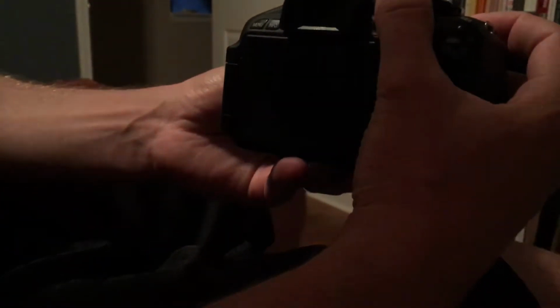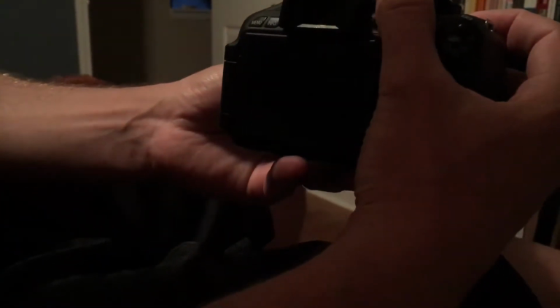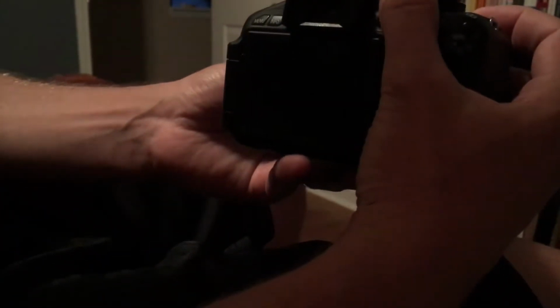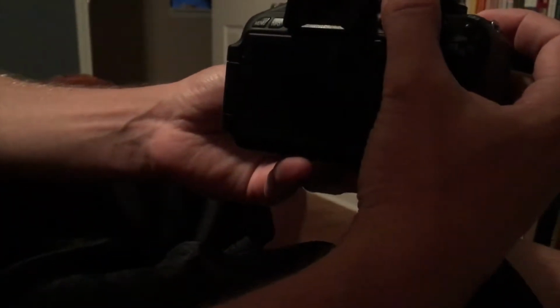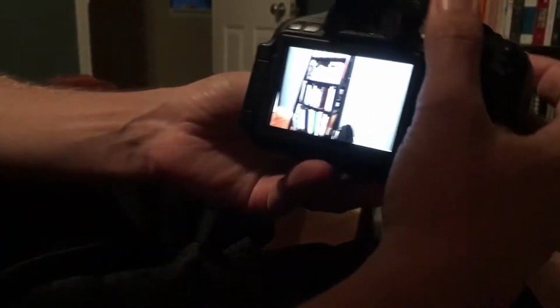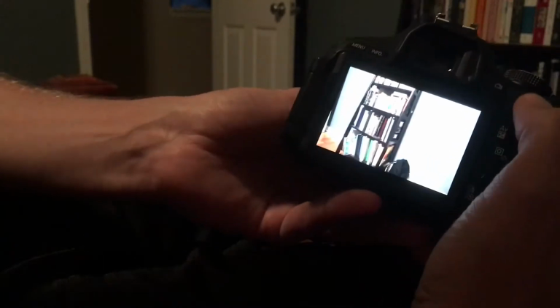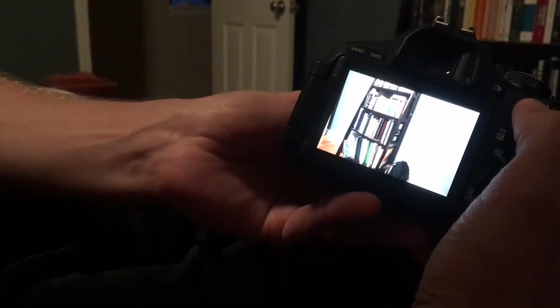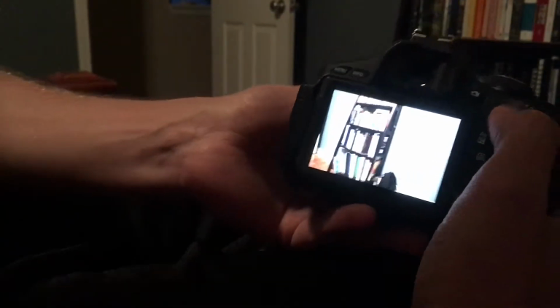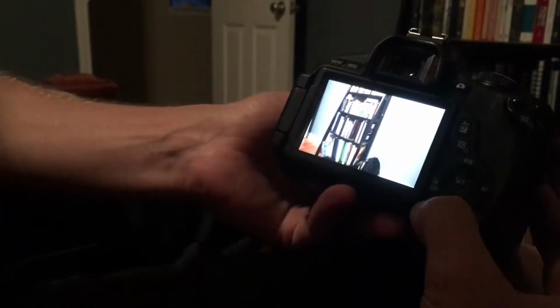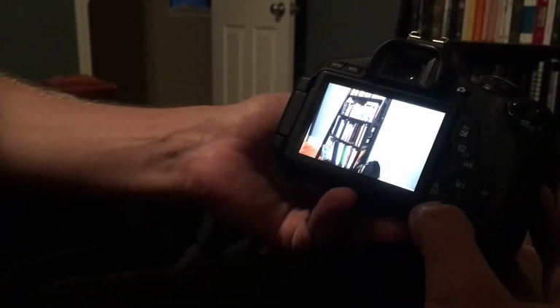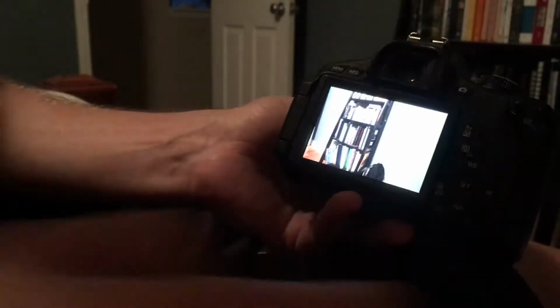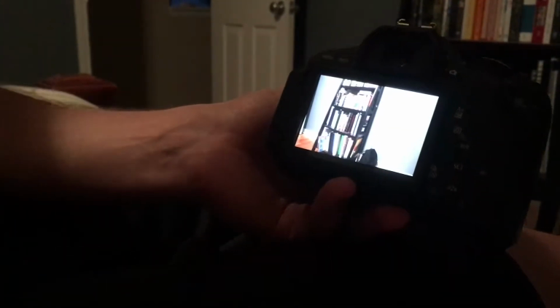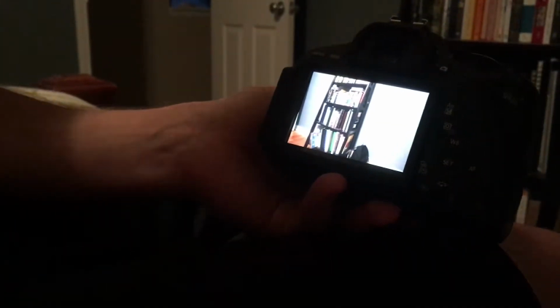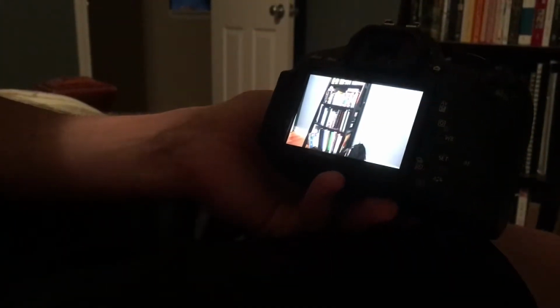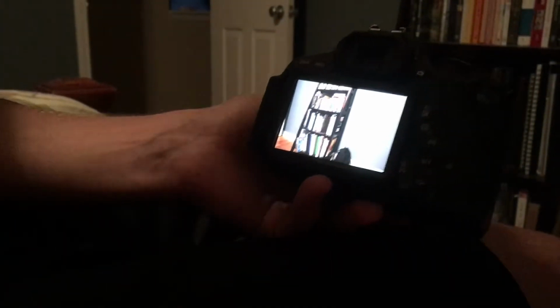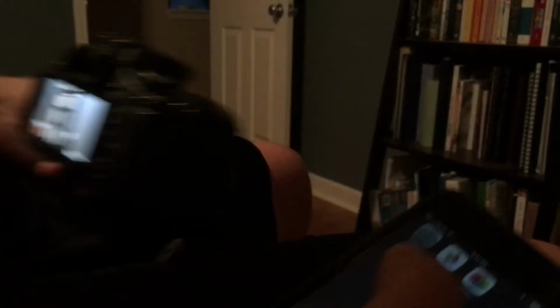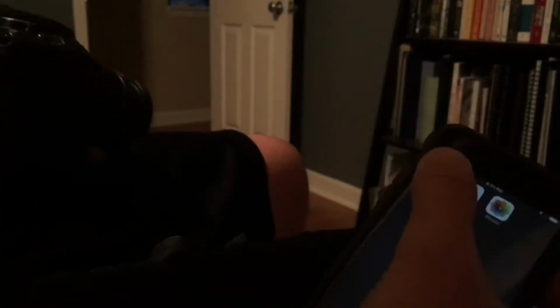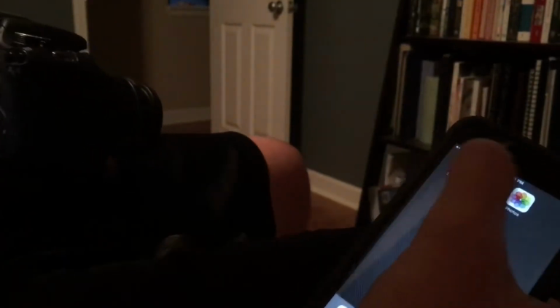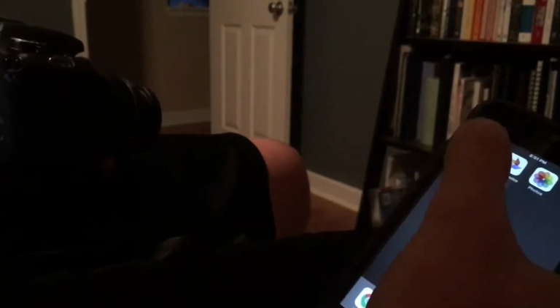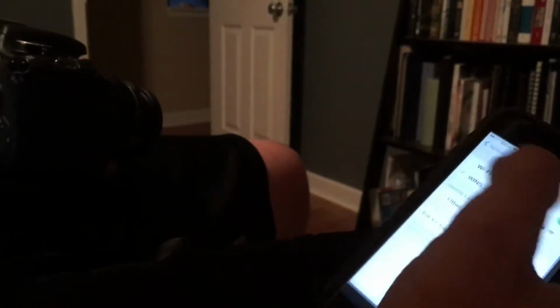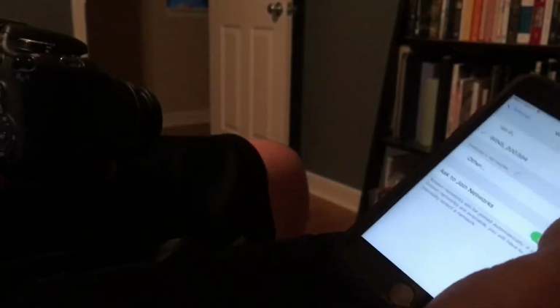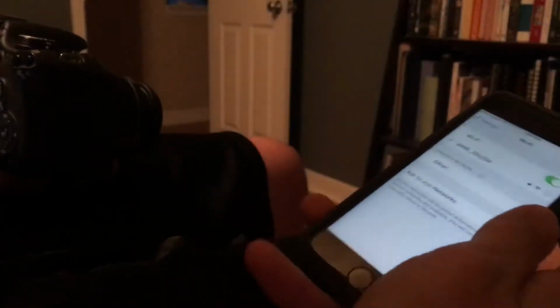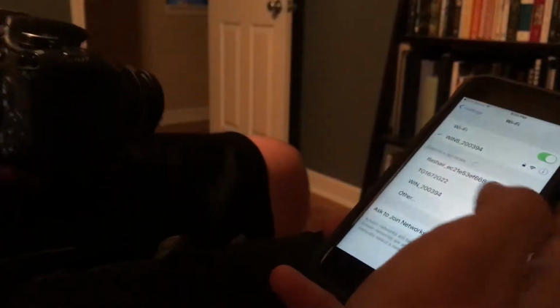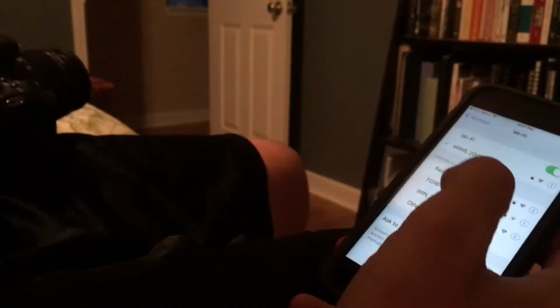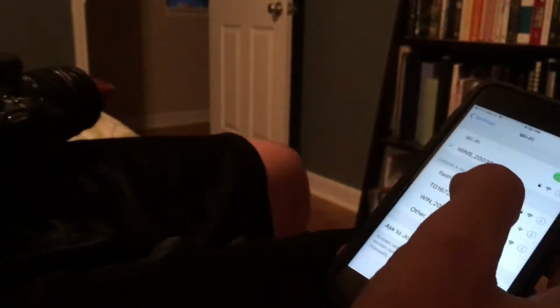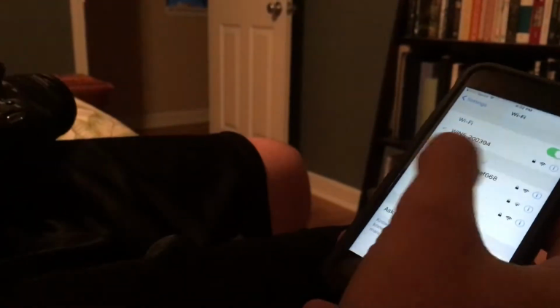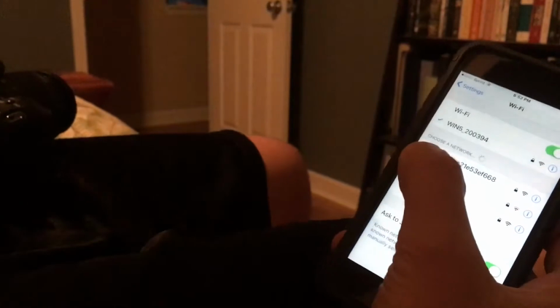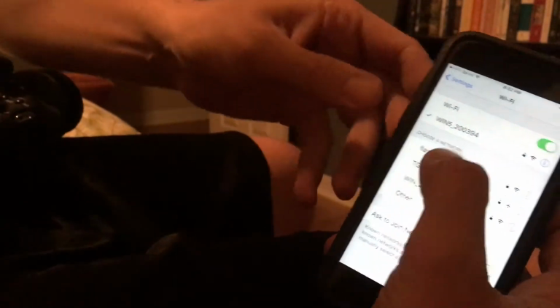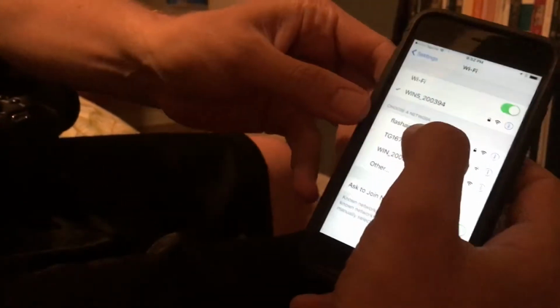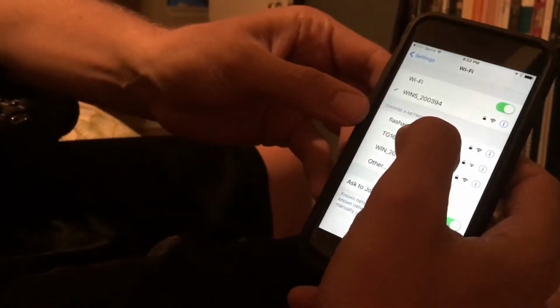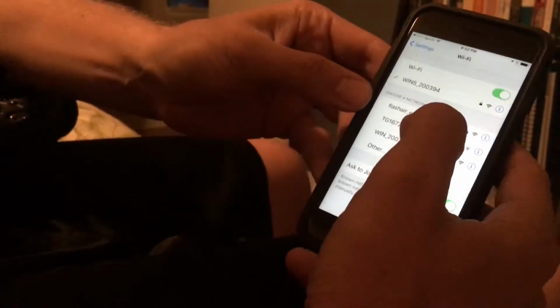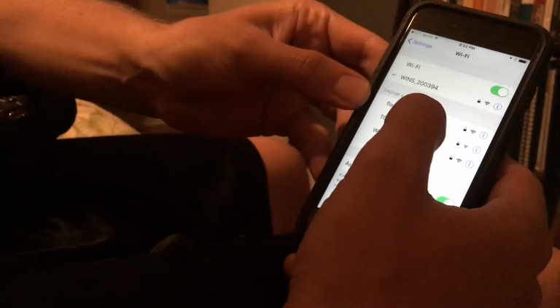So I take a picture — in this example it is my bookshelf — and I just put the camera into playback mode. As soon as I do that, you go into the Settings app of your phone.